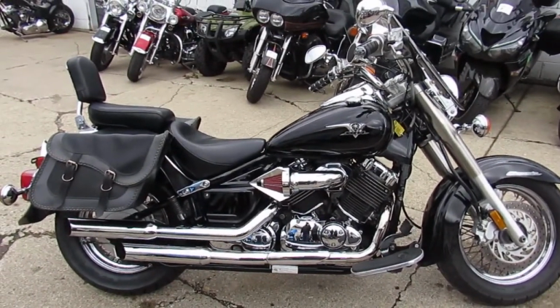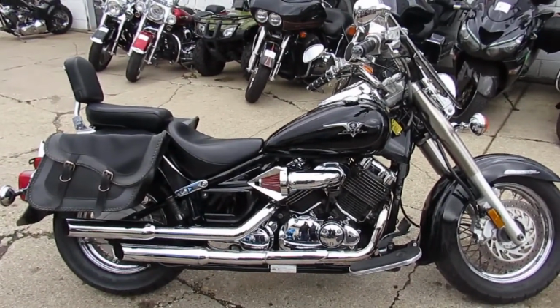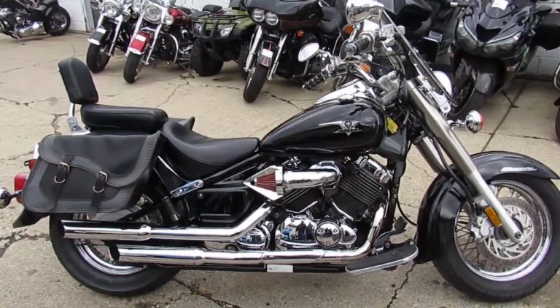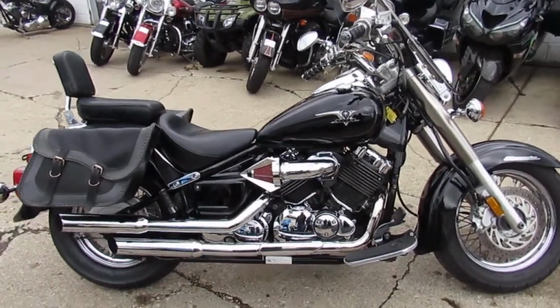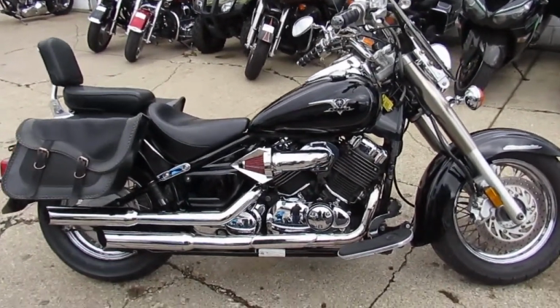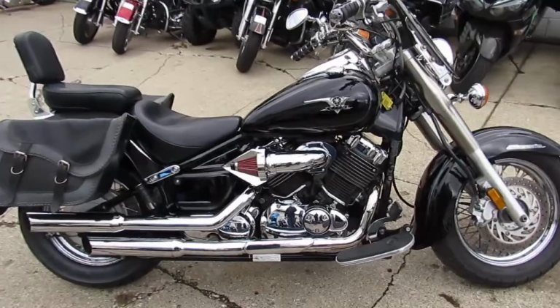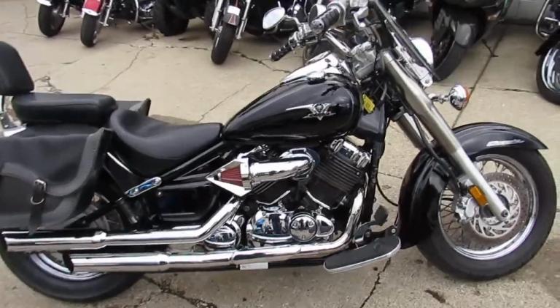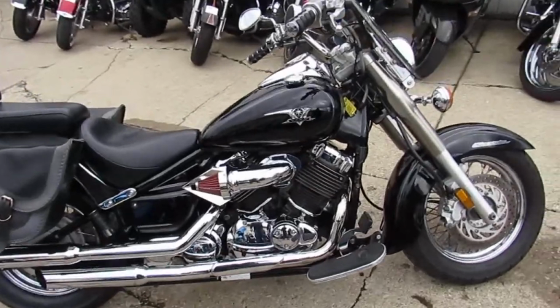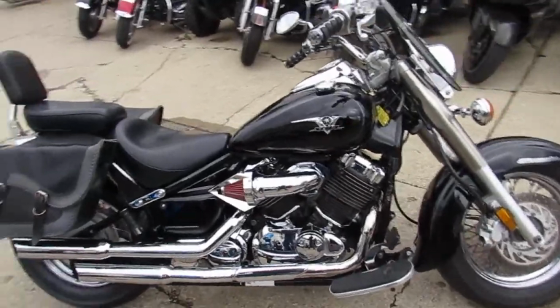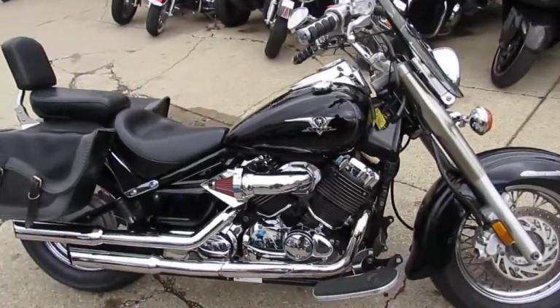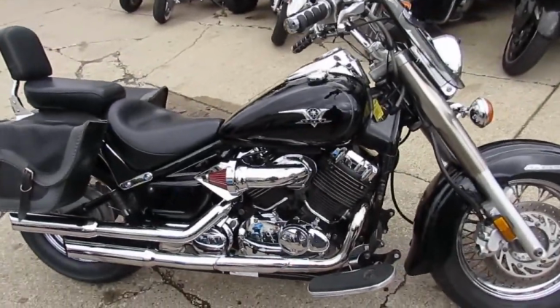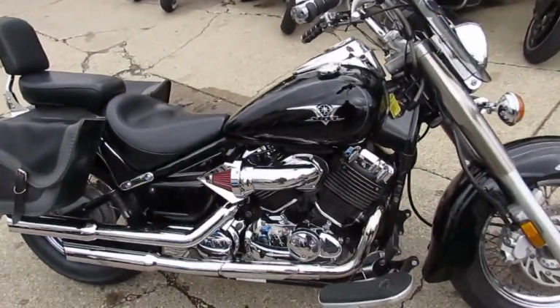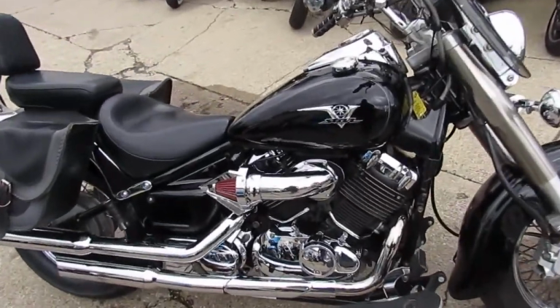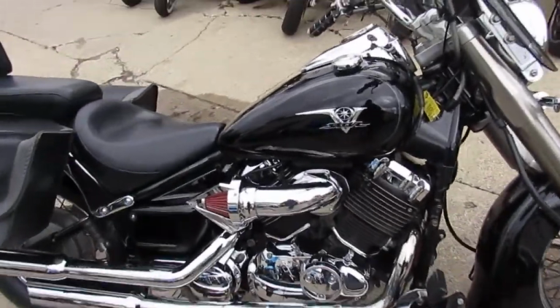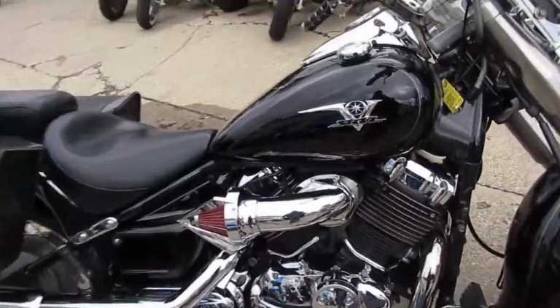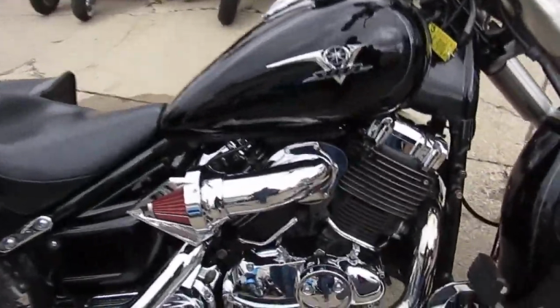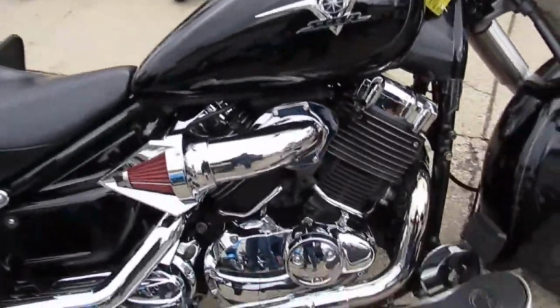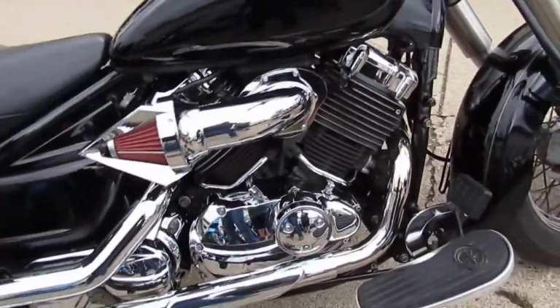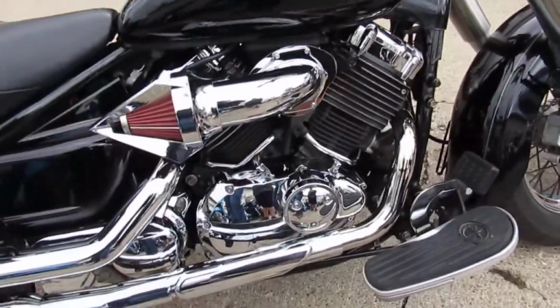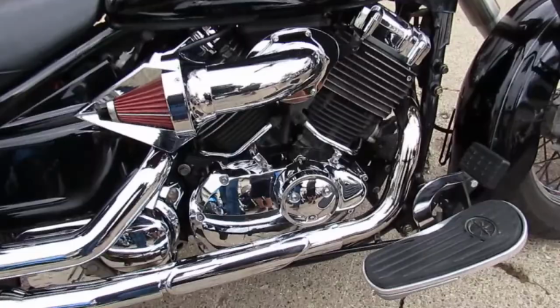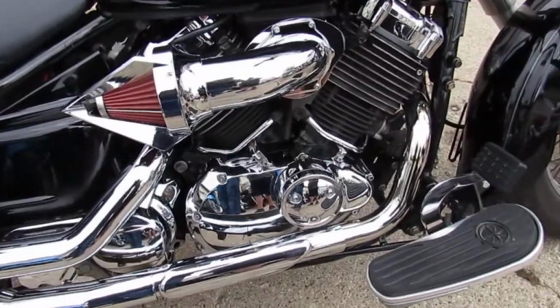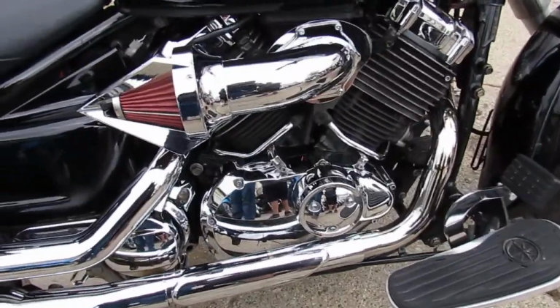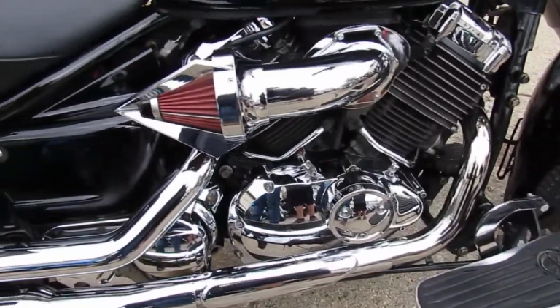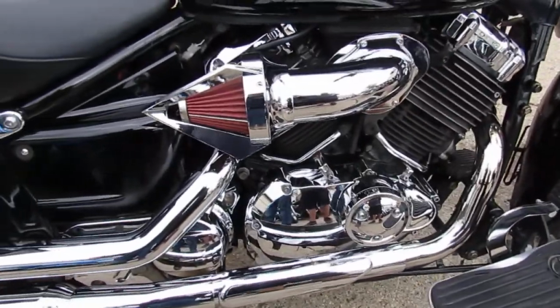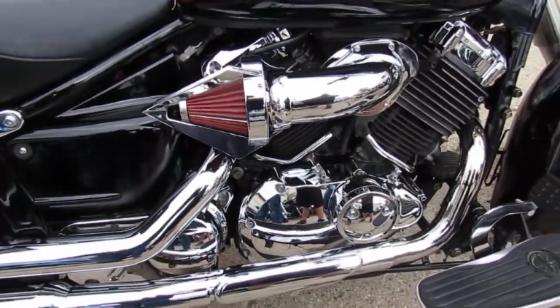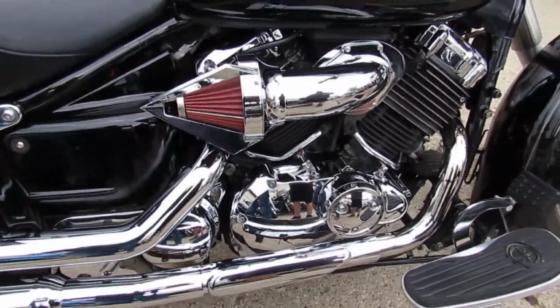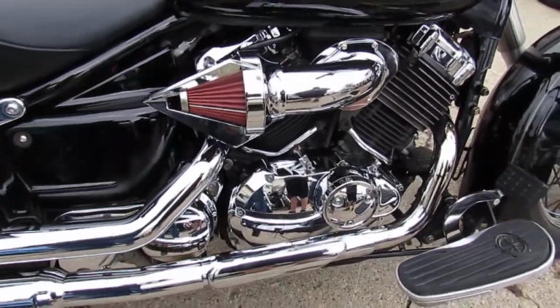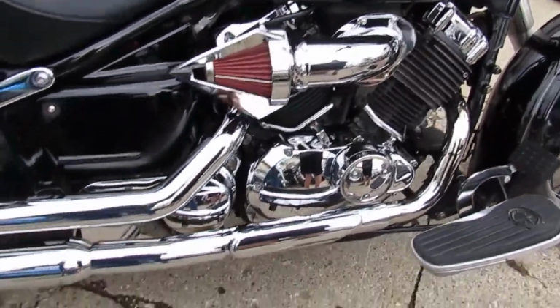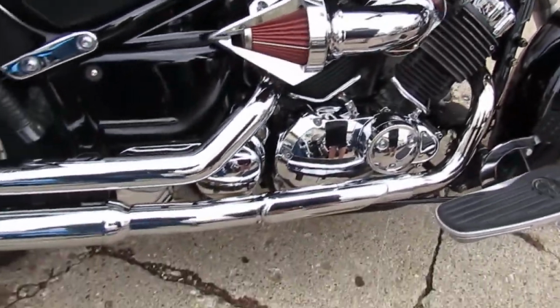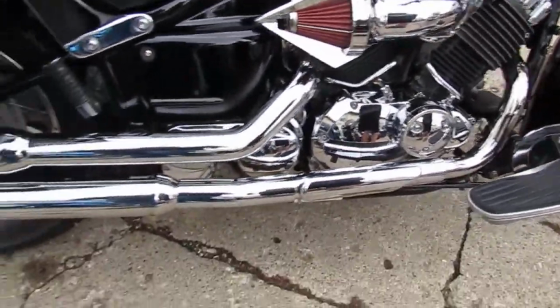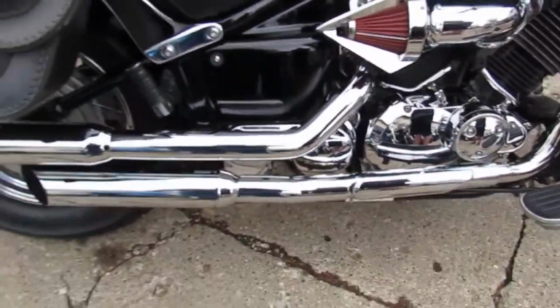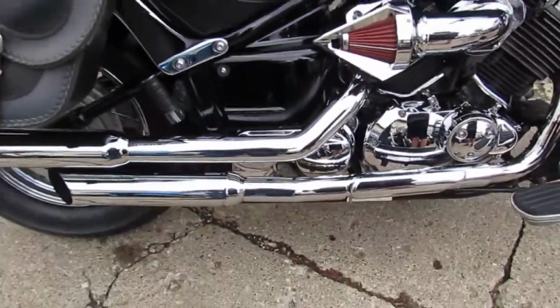This one here is a 2004 V-Star 650. As you can see in the video, this one has it all. It's got the big sucker air intake, Lanson Heinz exhaust,